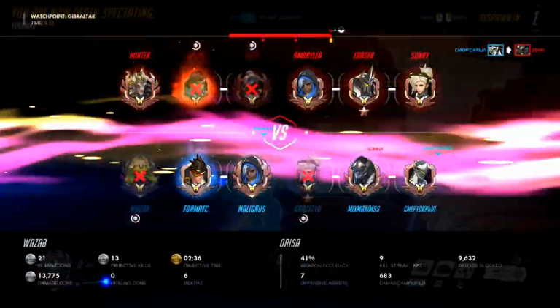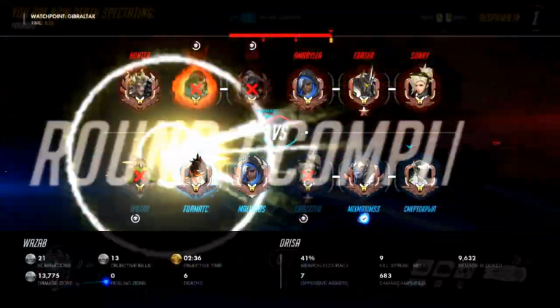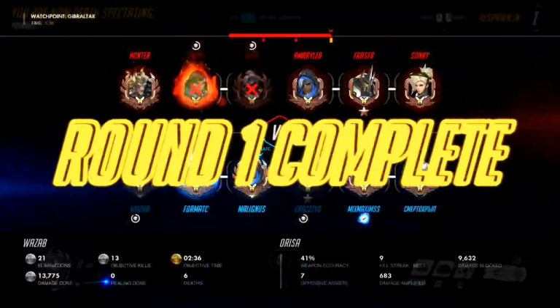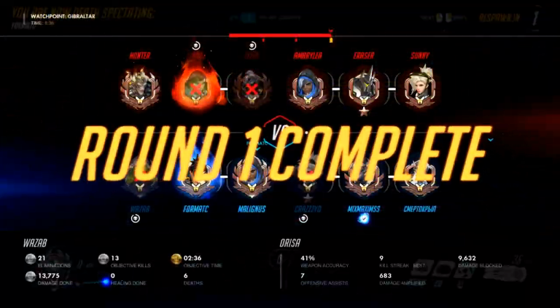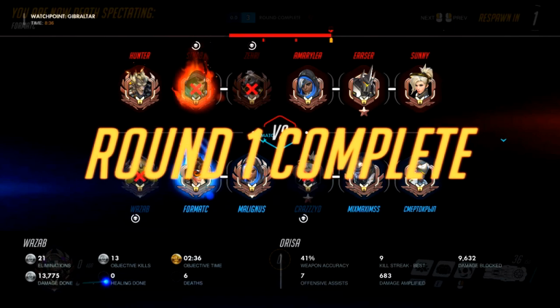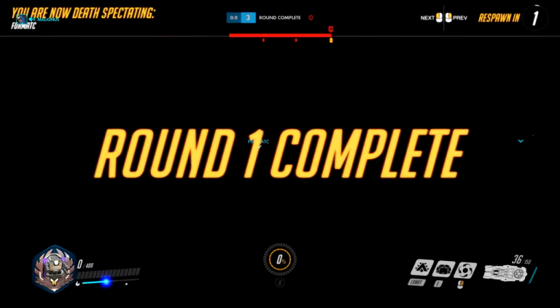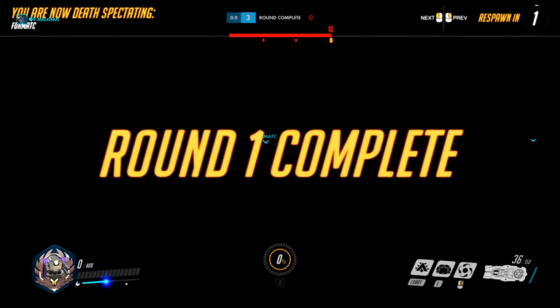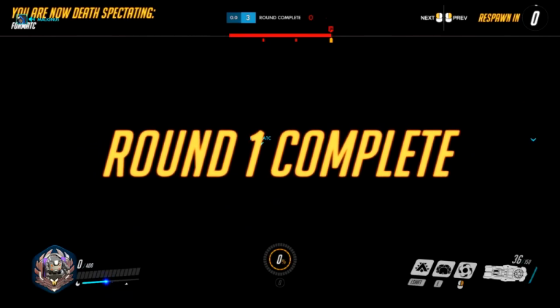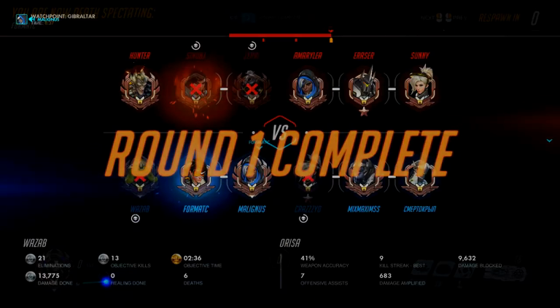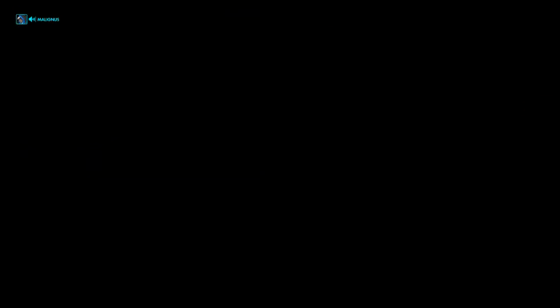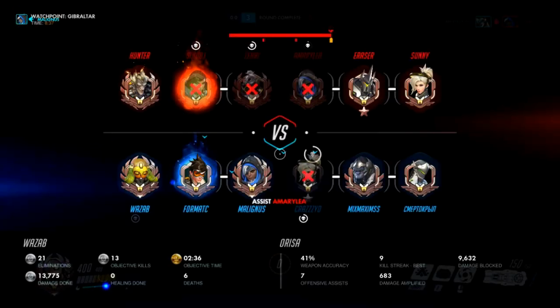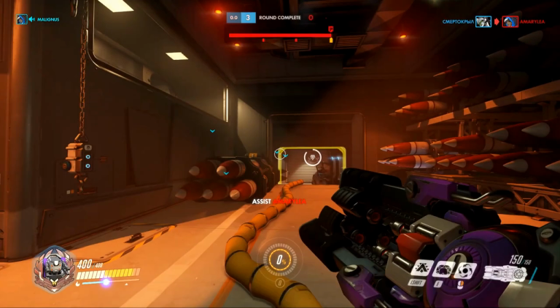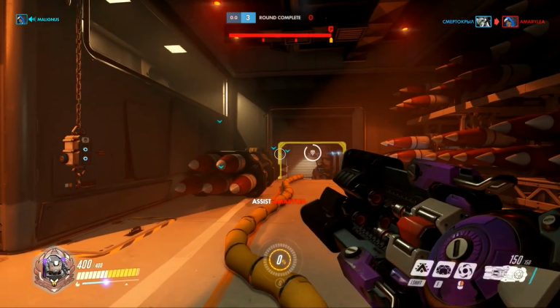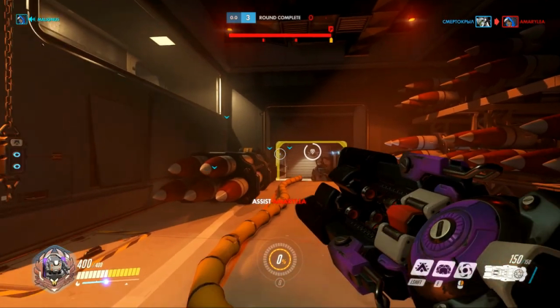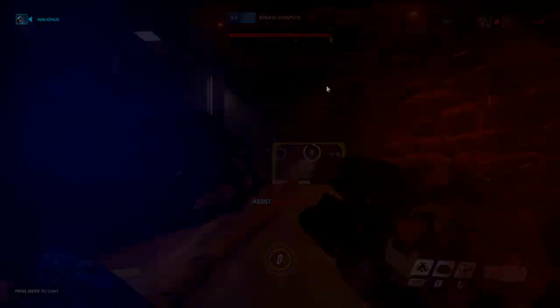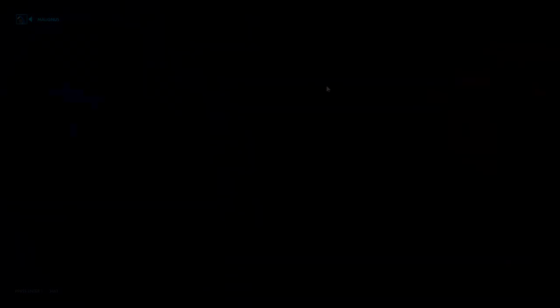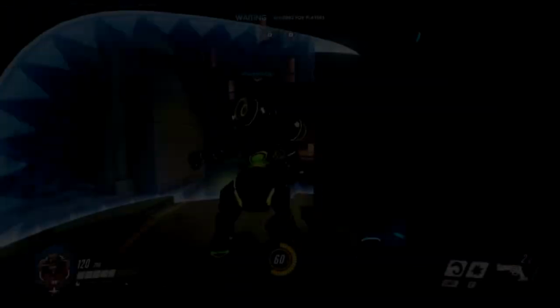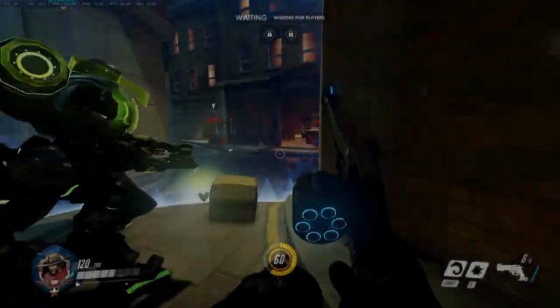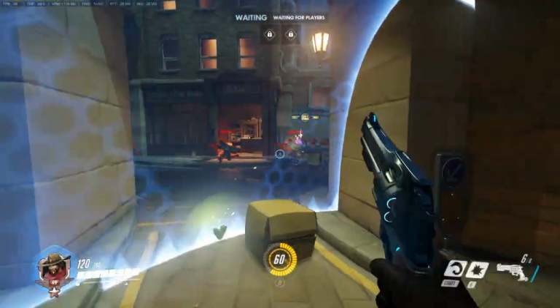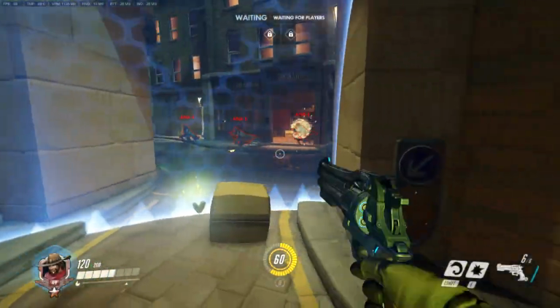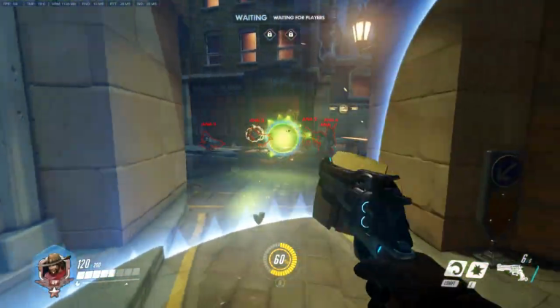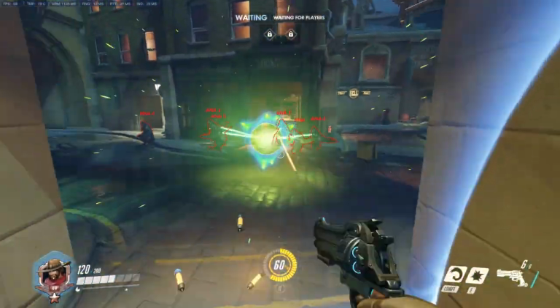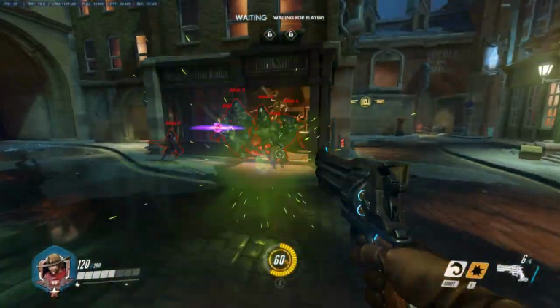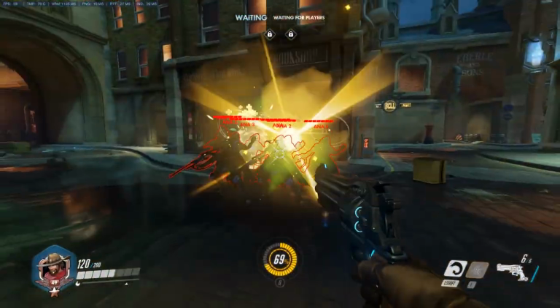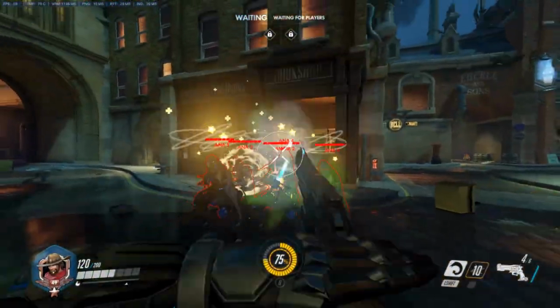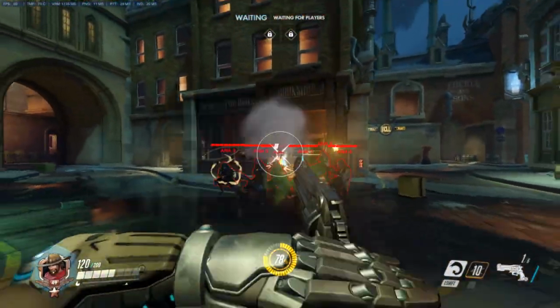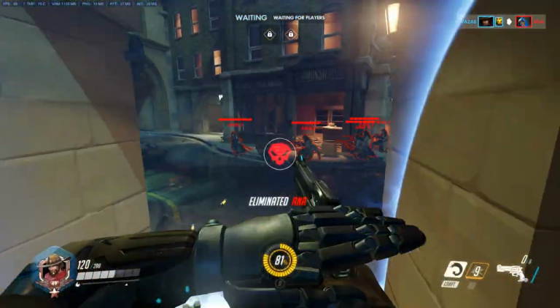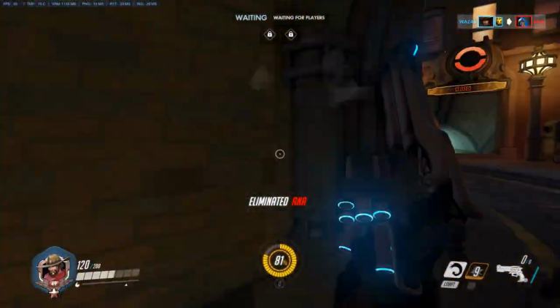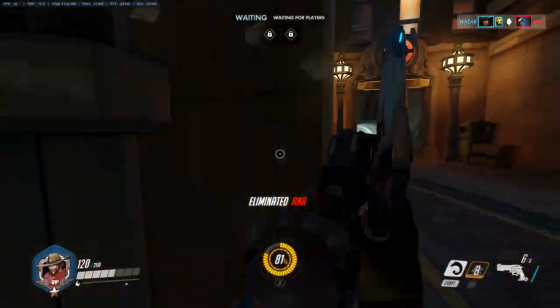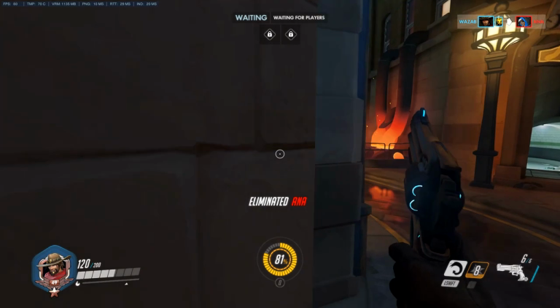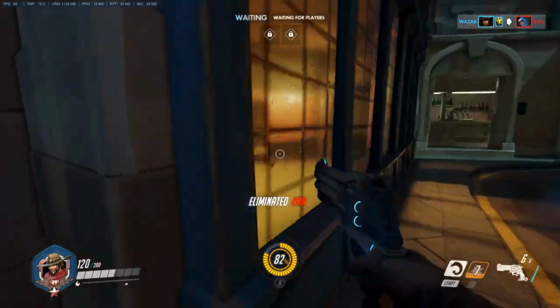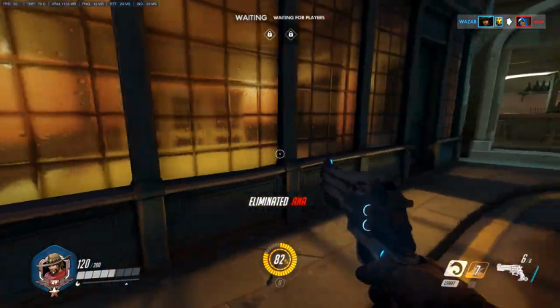Let's start off with McCree. McCree's grenade is a splash damage ability, so you can chain this as a CC train. Follow it up after the orb hits and then you can stun the whole group again.